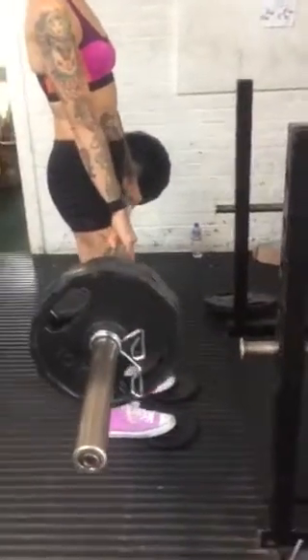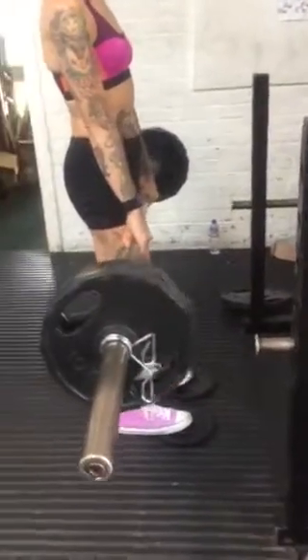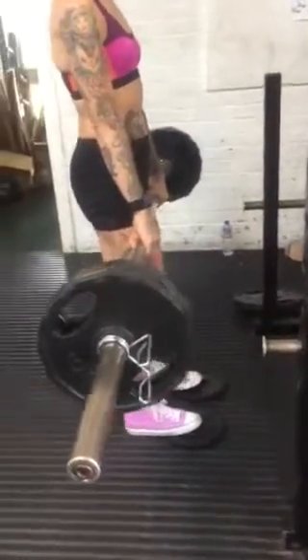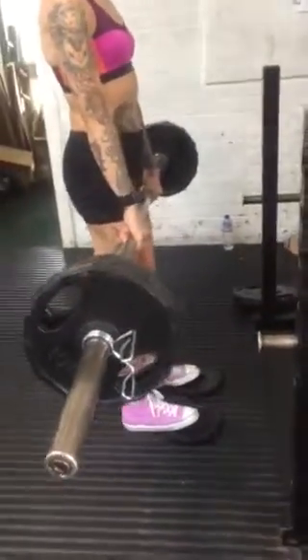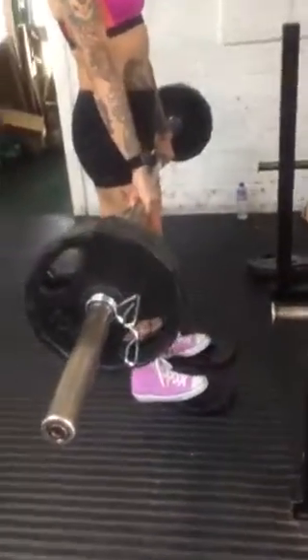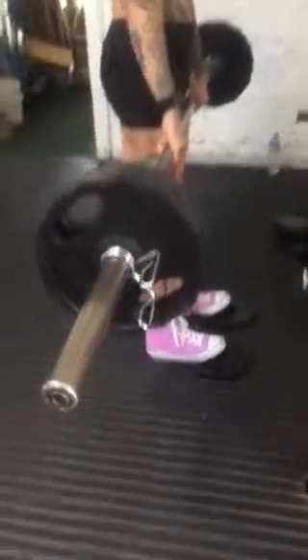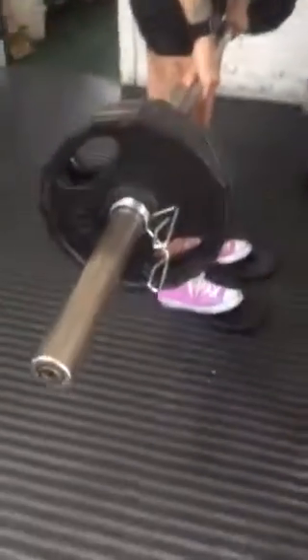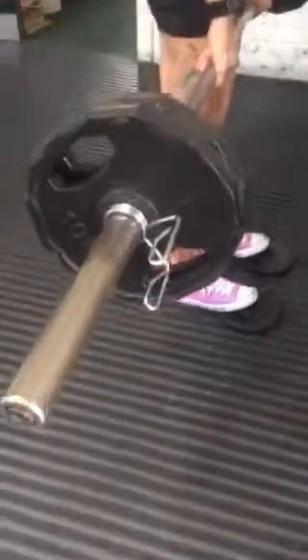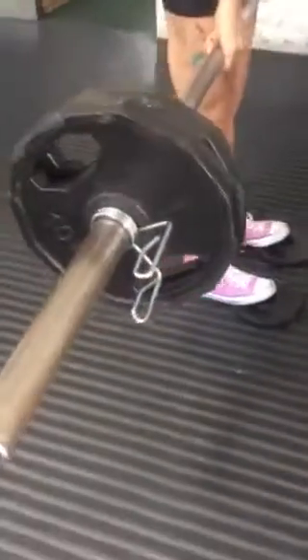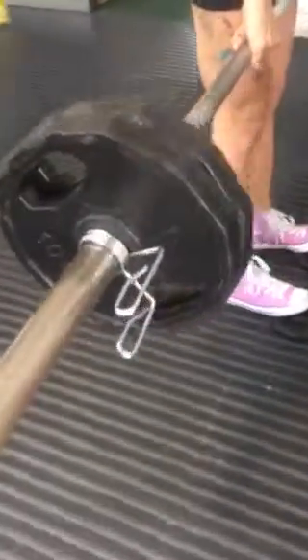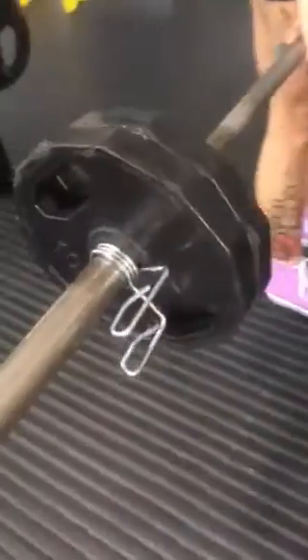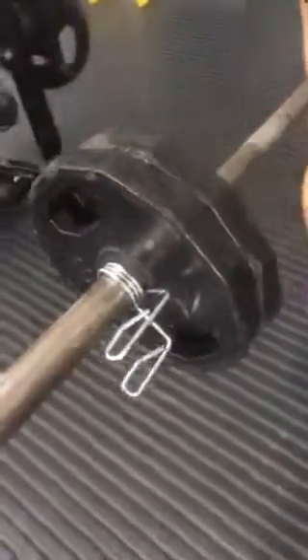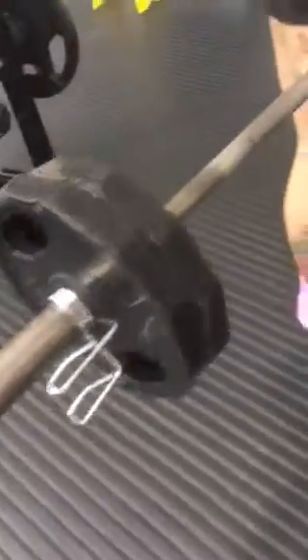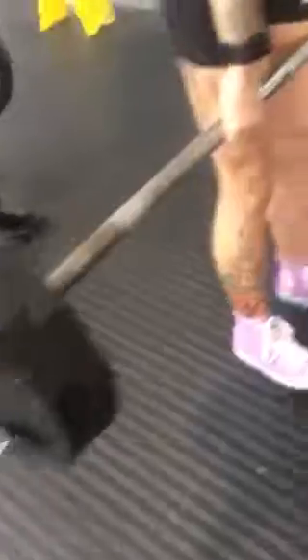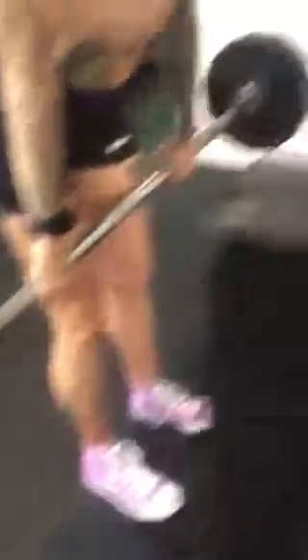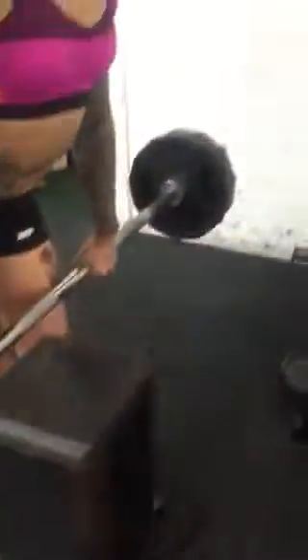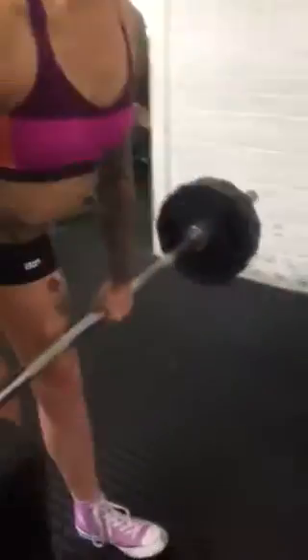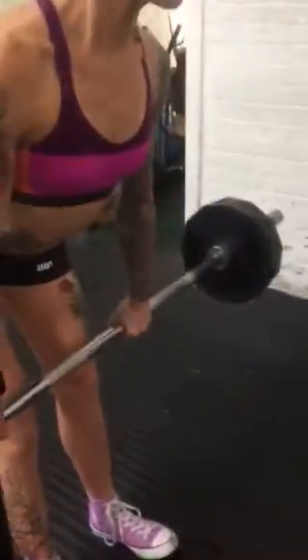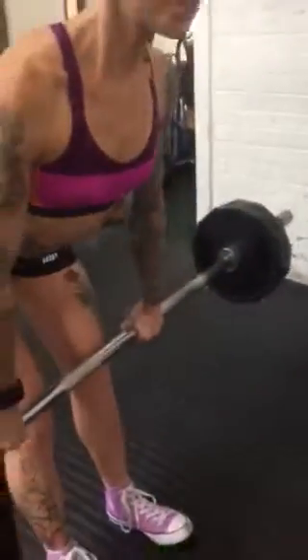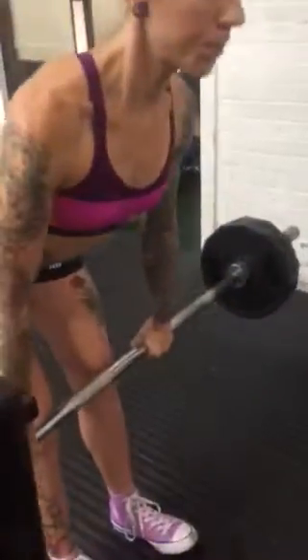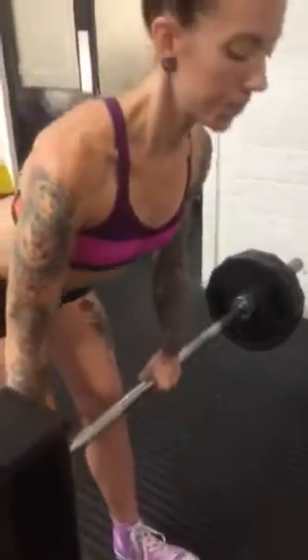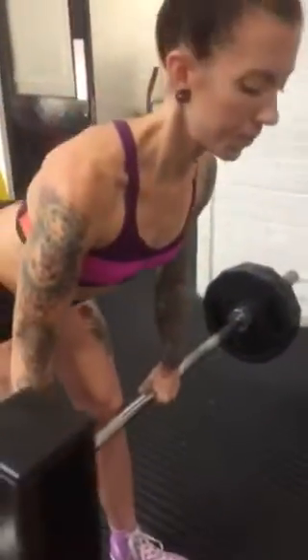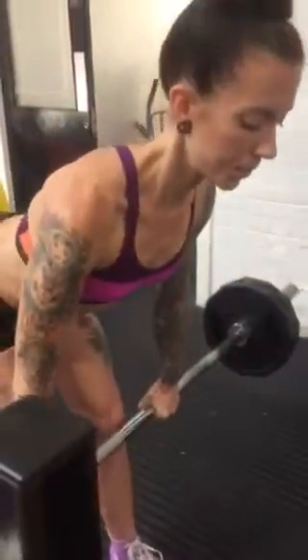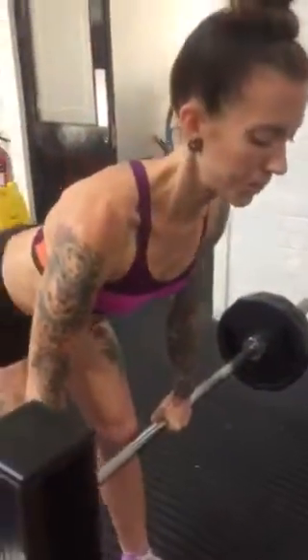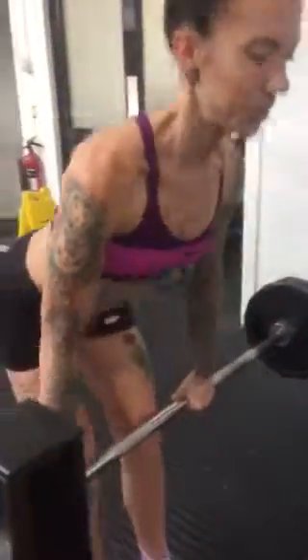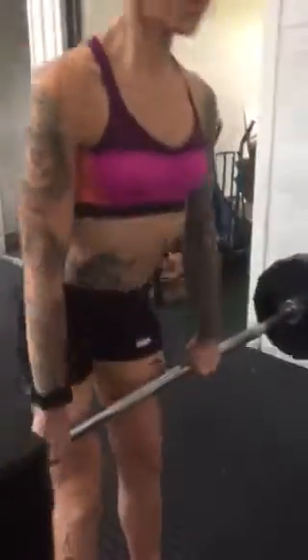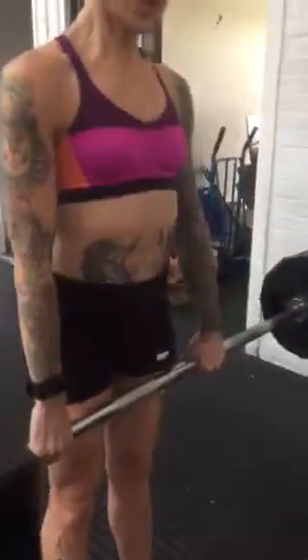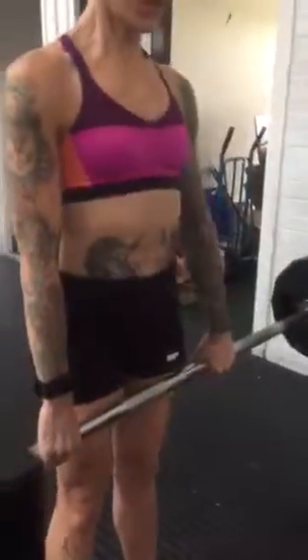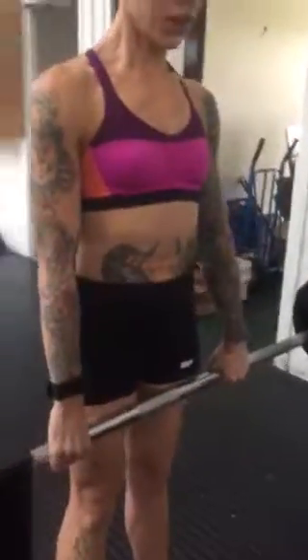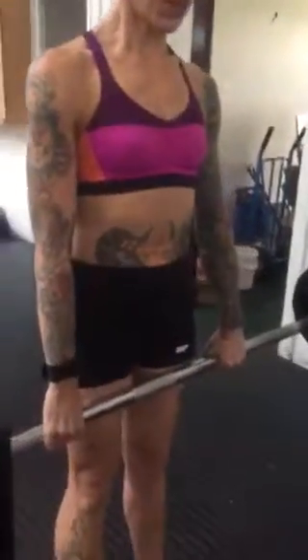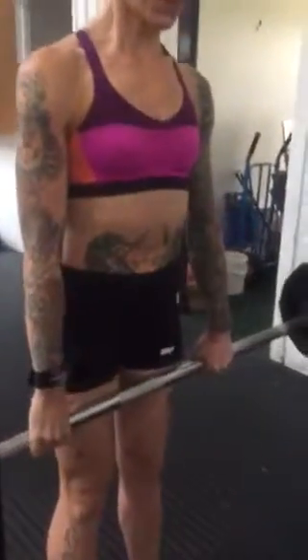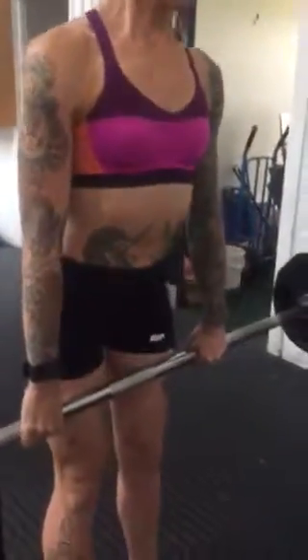Here we go, 60 kilos. Here we go. 1, good noodles.